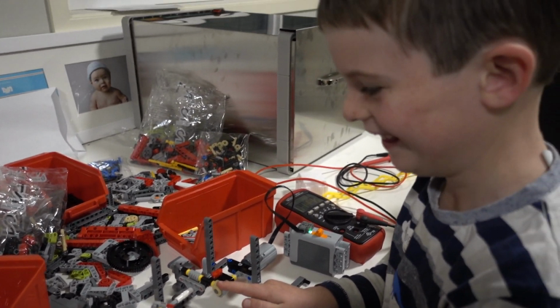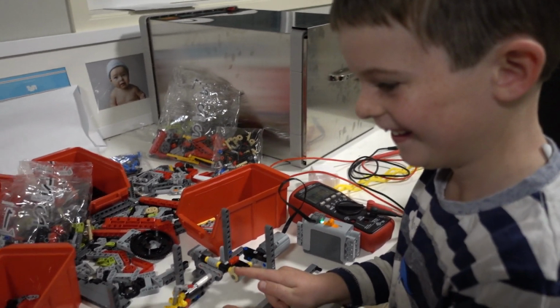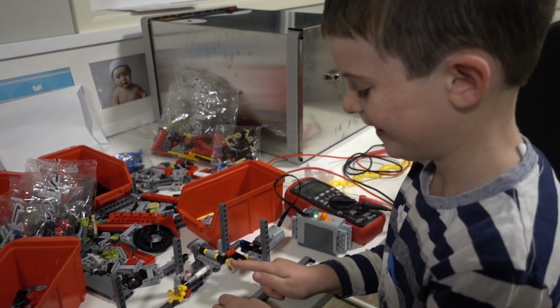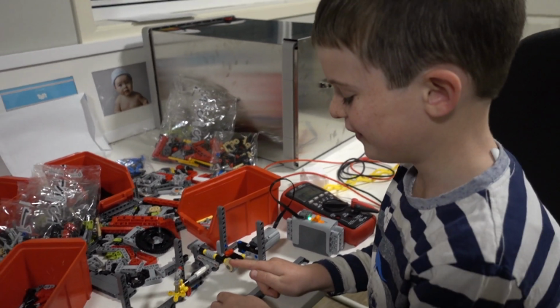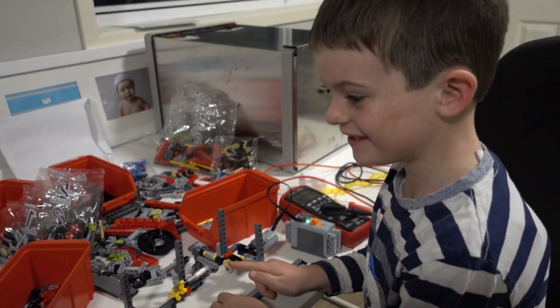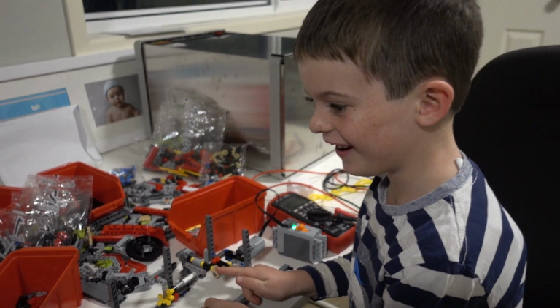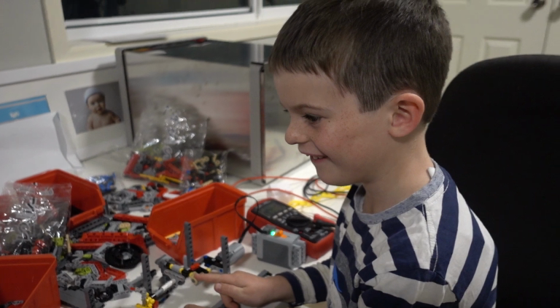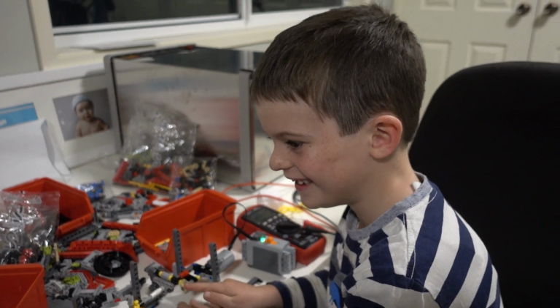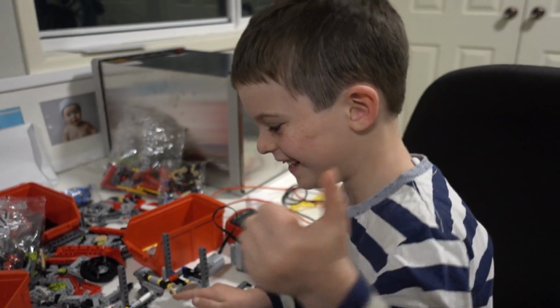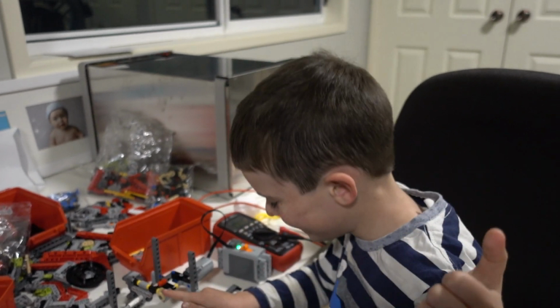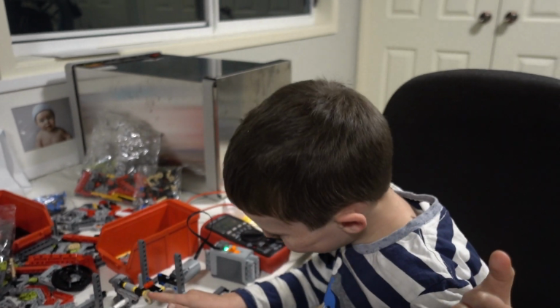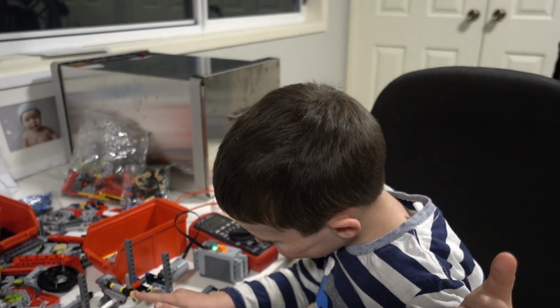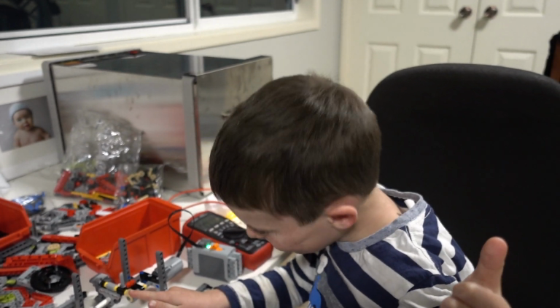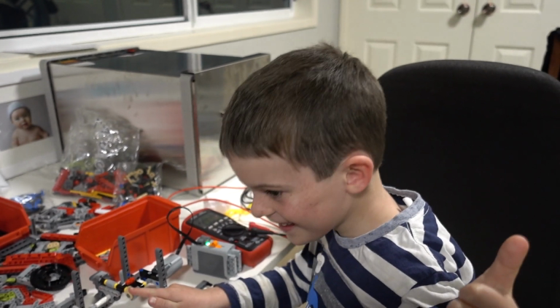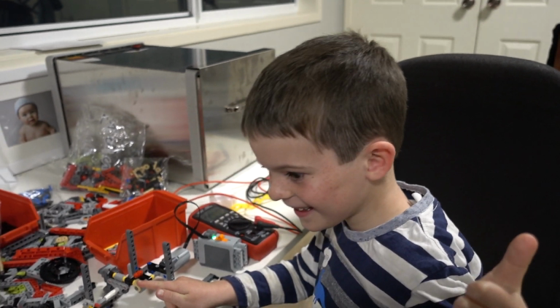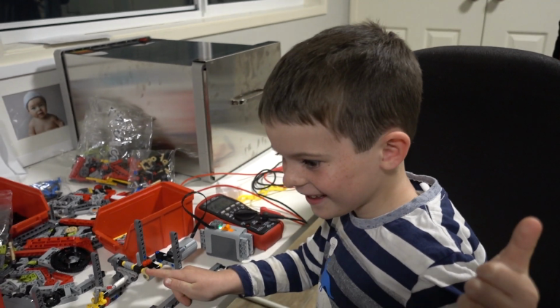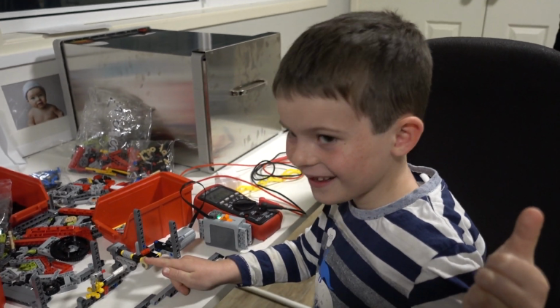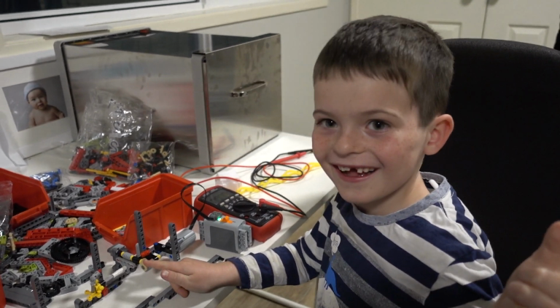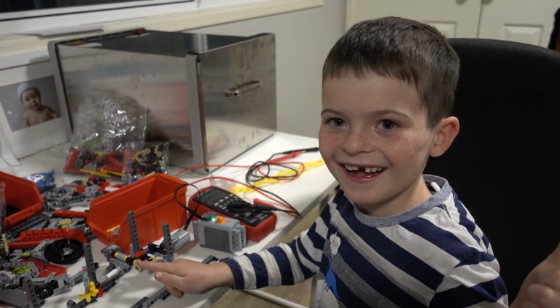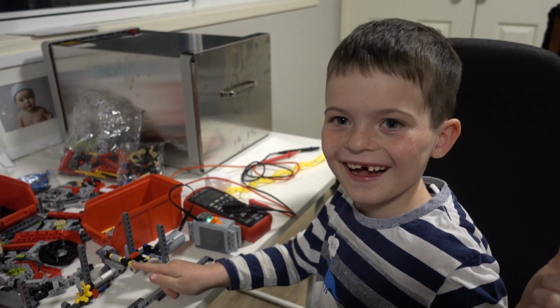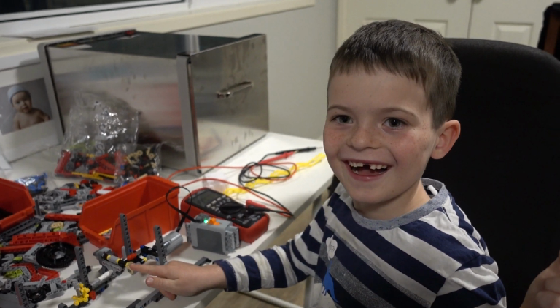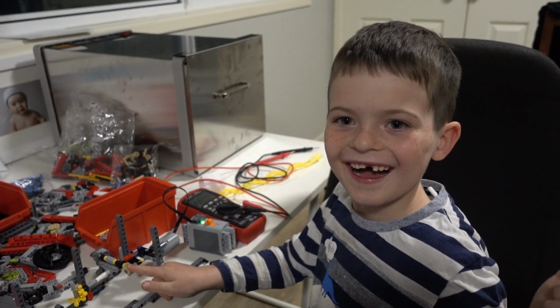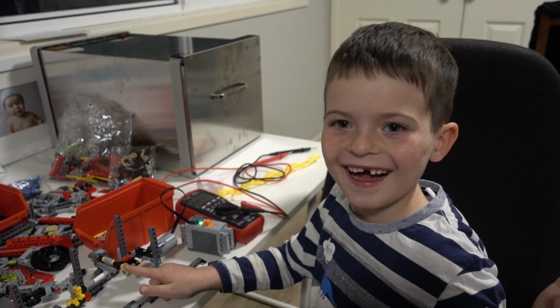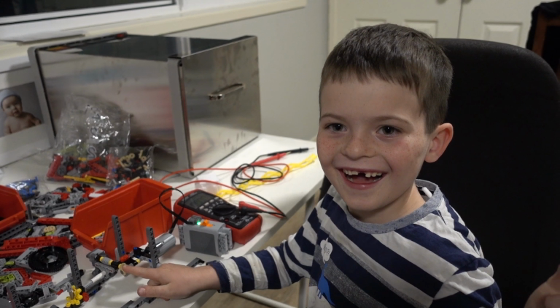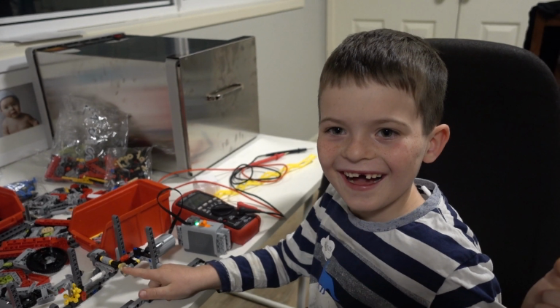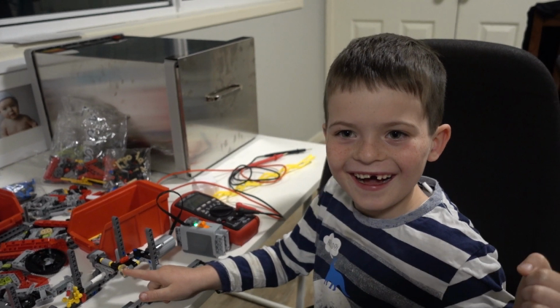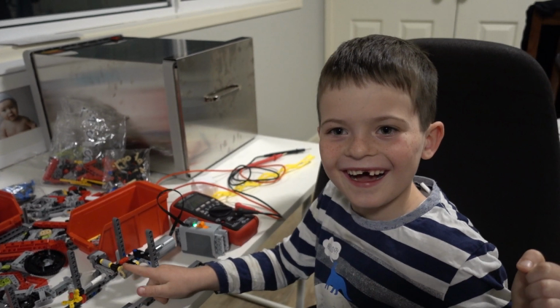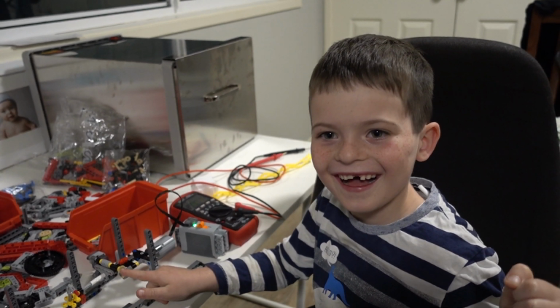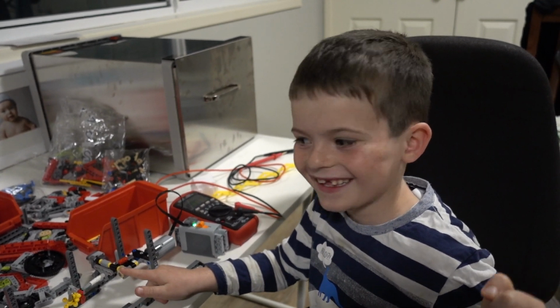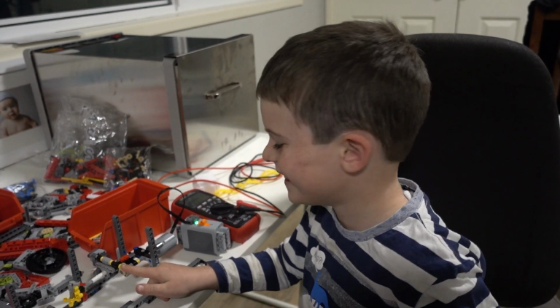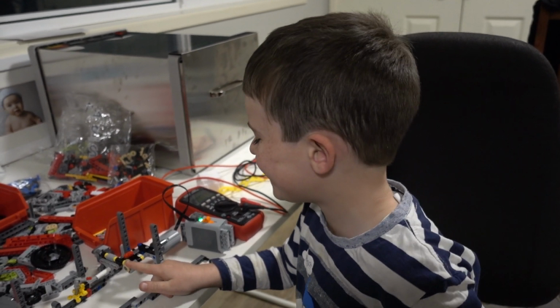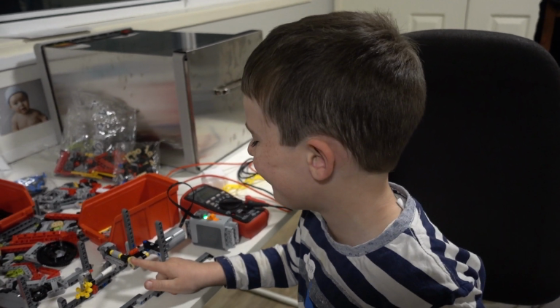Alright, give us a thumbs up Sagan. And what do we say at the end of the video? Catch you next time!